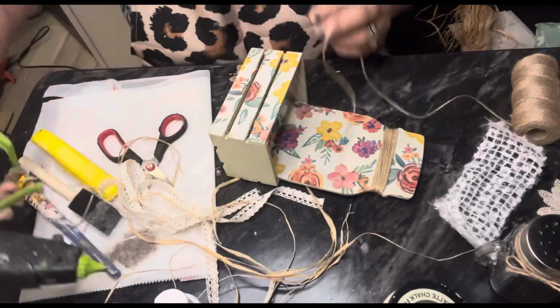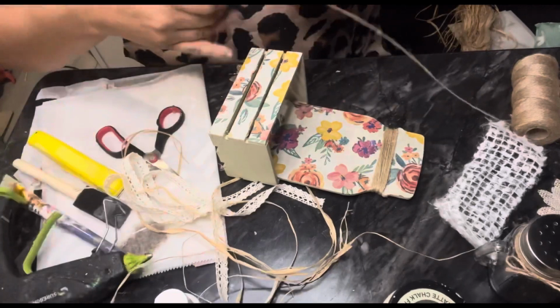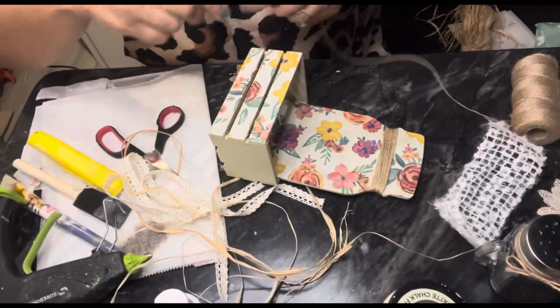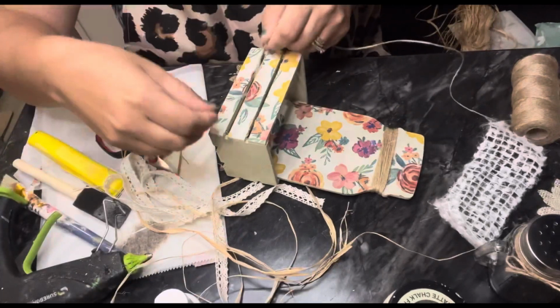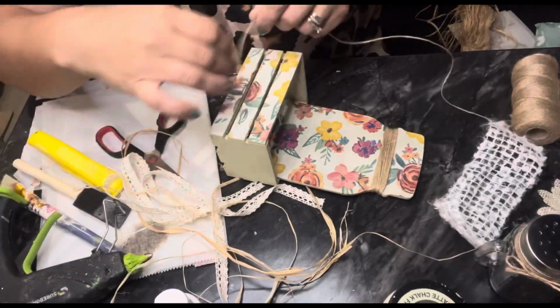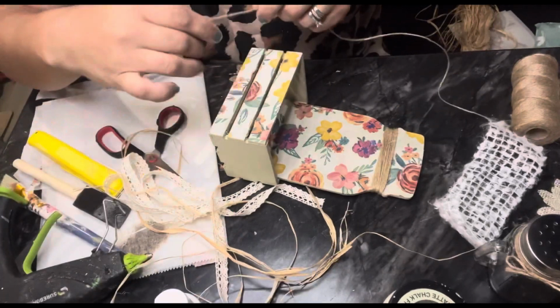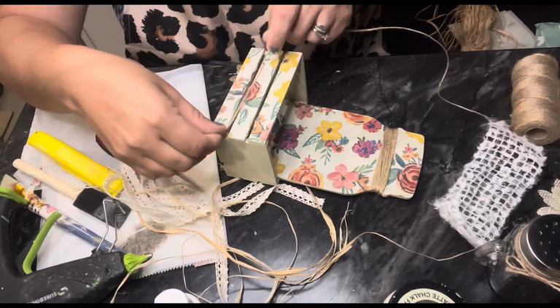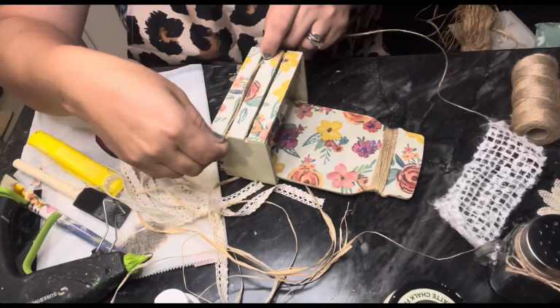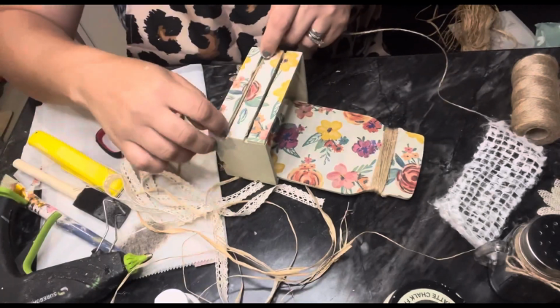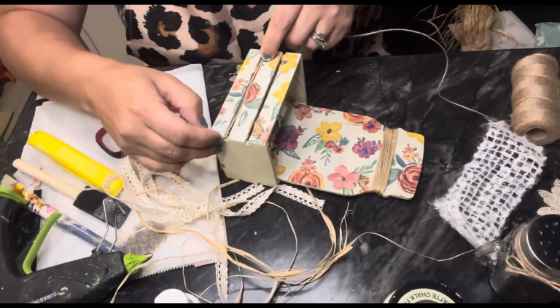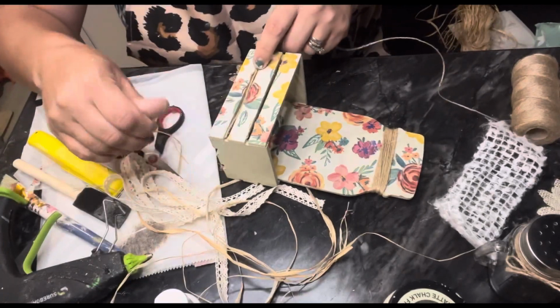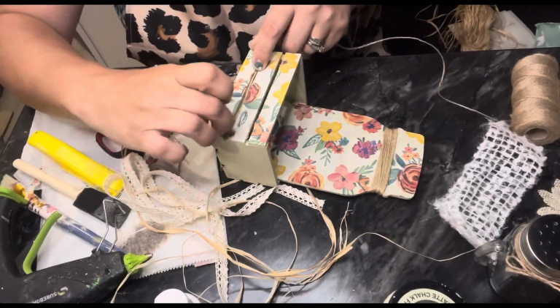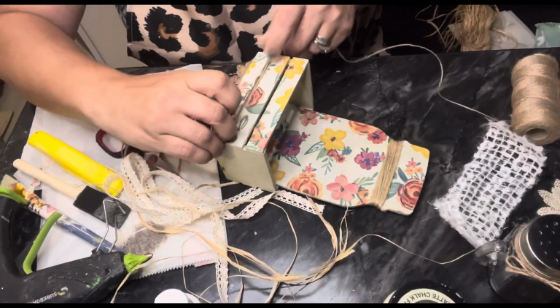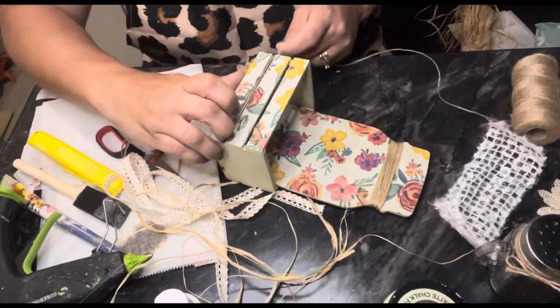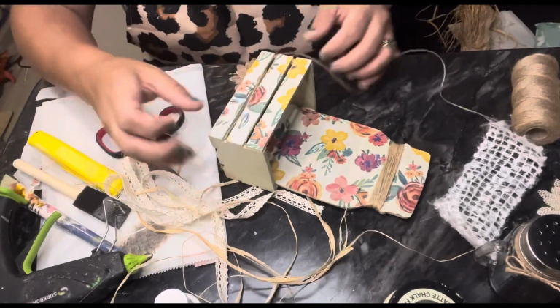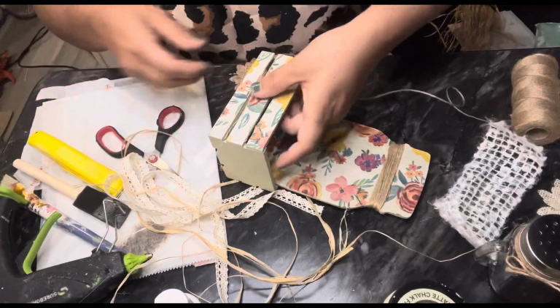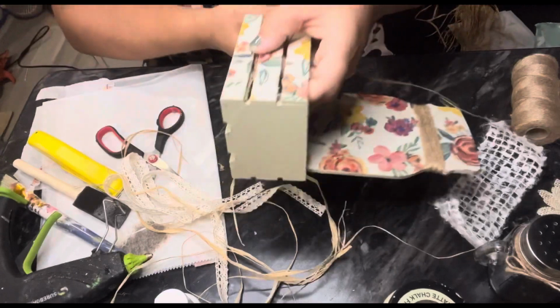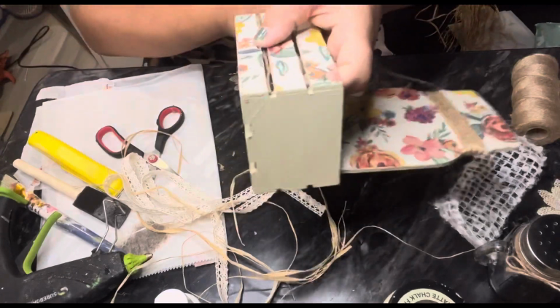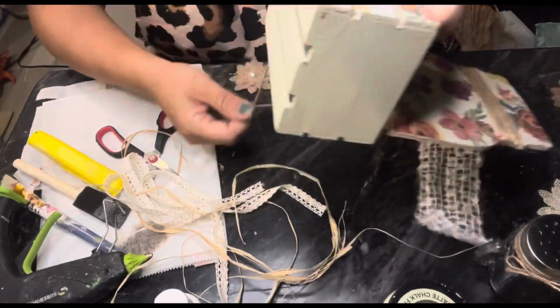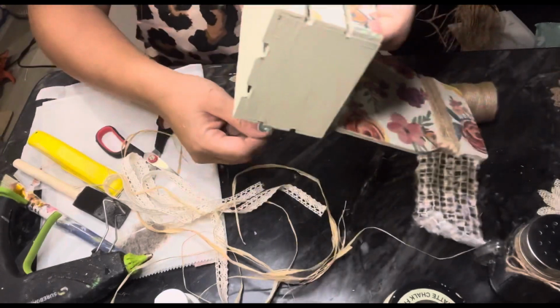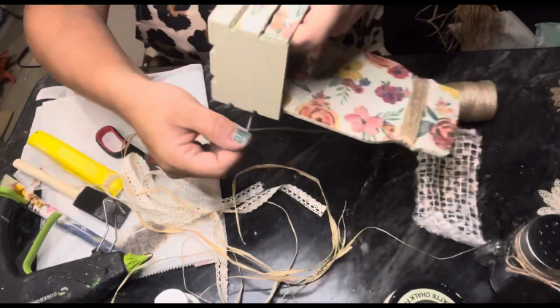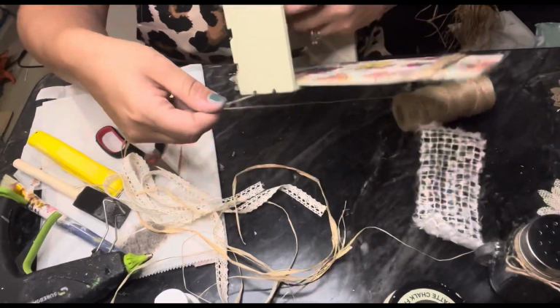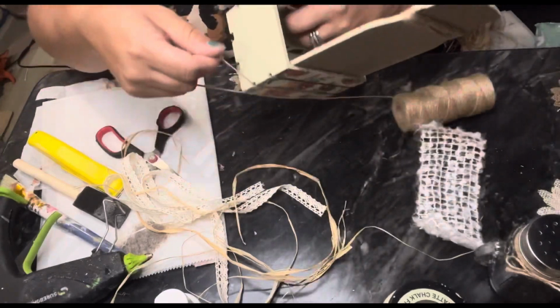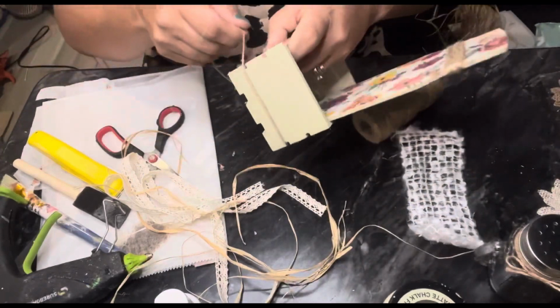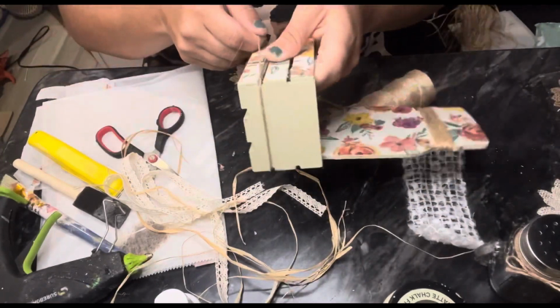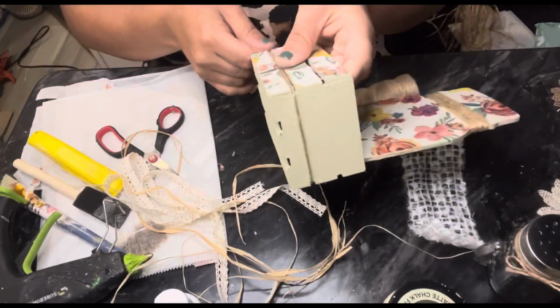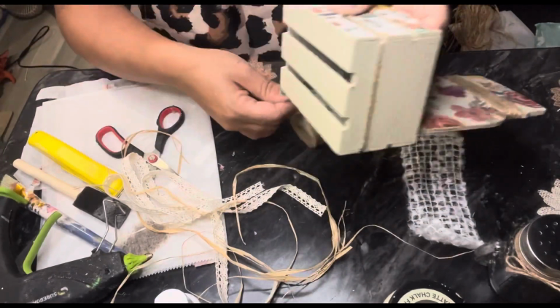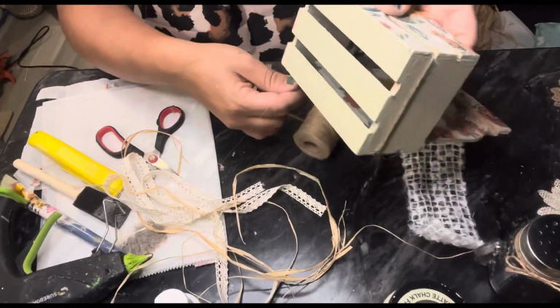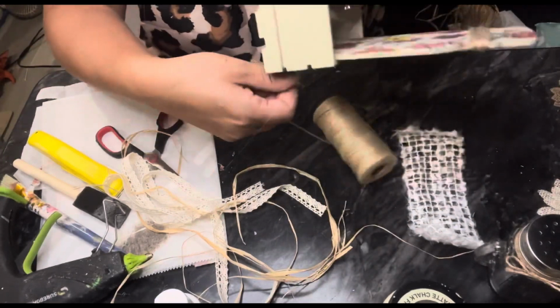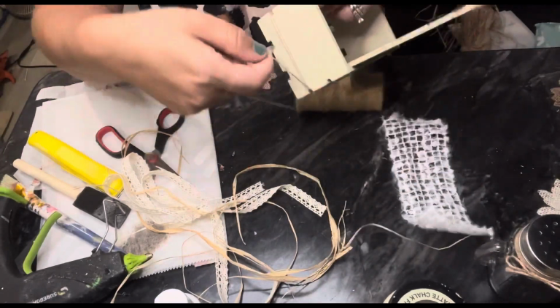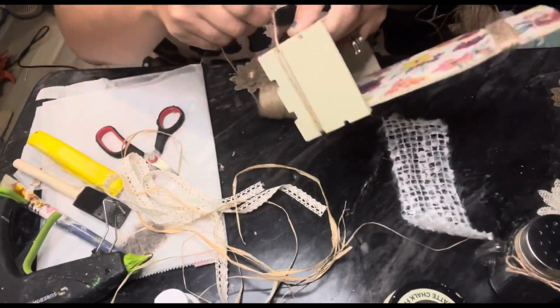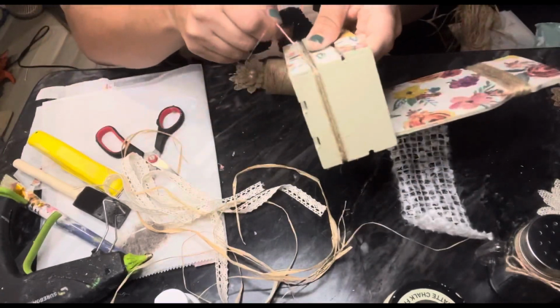Next we are going to go ahead and take our twine and we're going to wrap it inside all the slits inside of this crate as well, and fill them out to give it a more cohesive look.